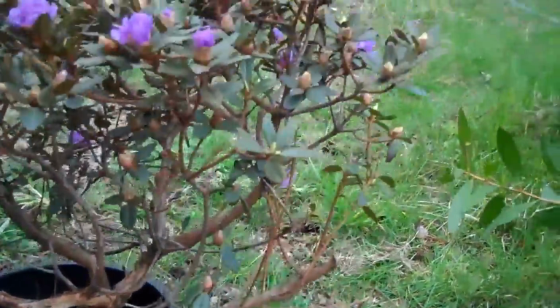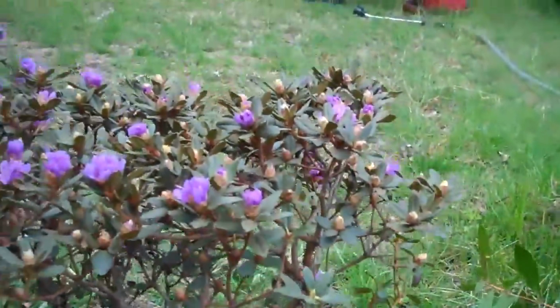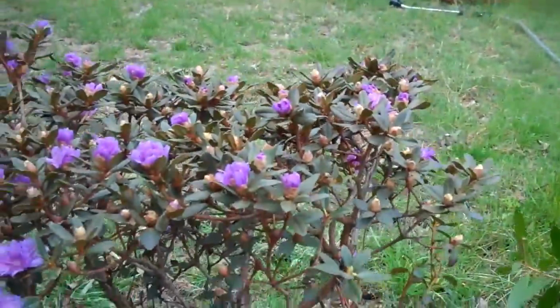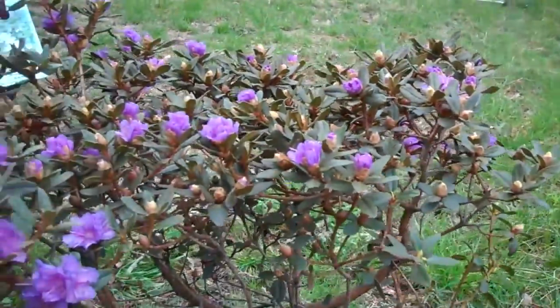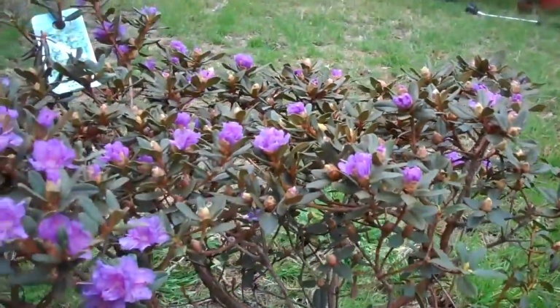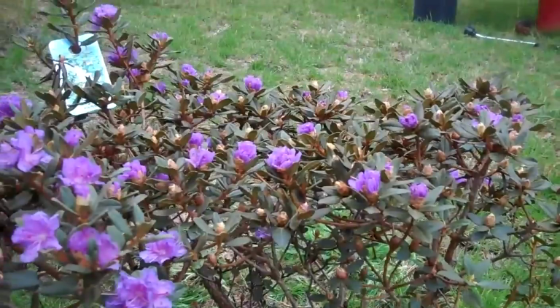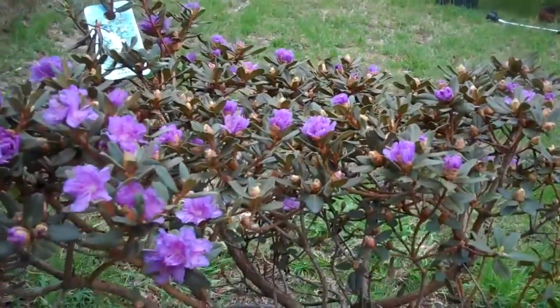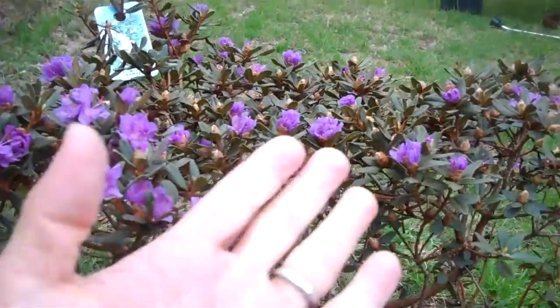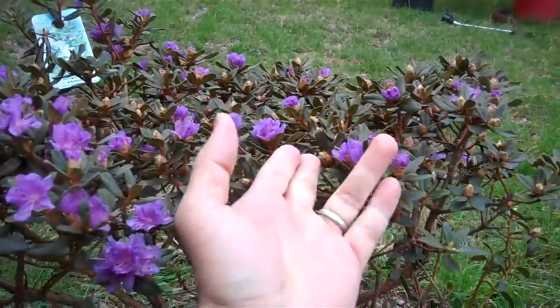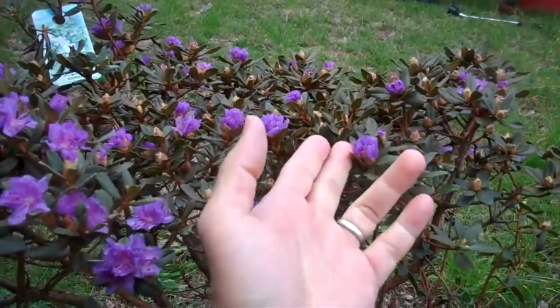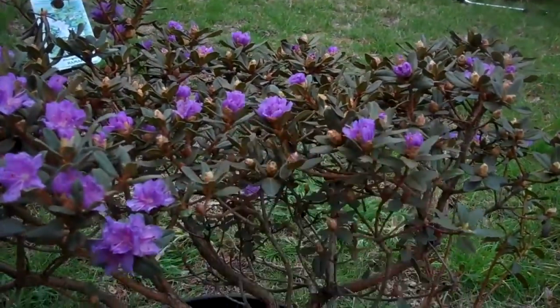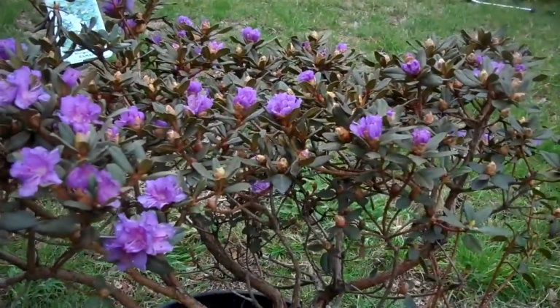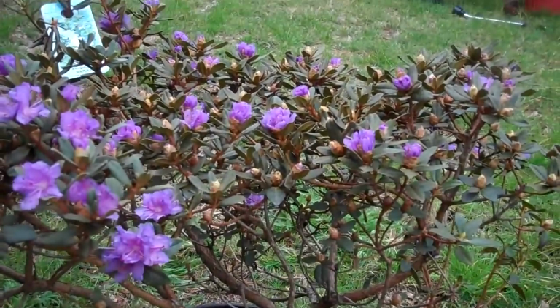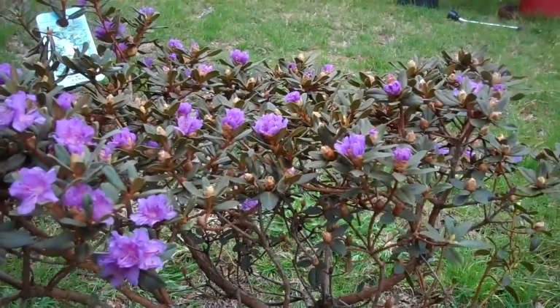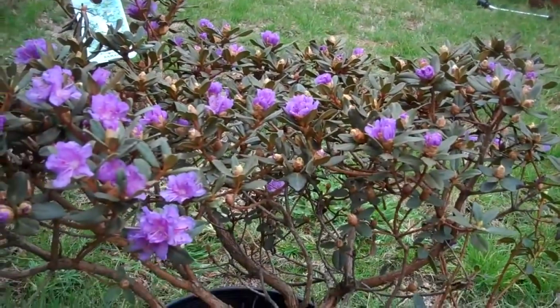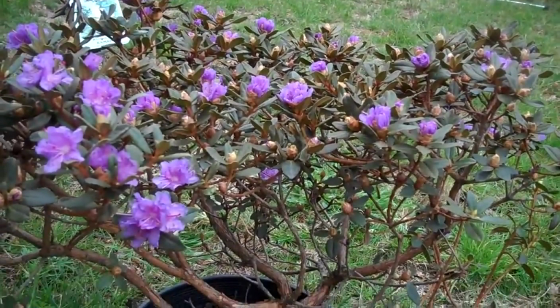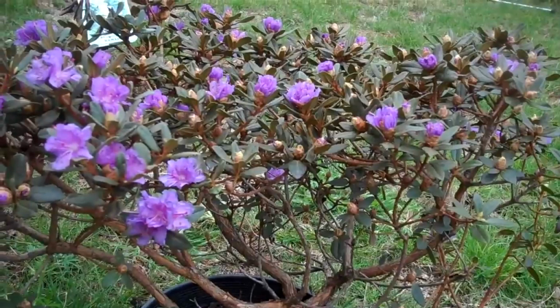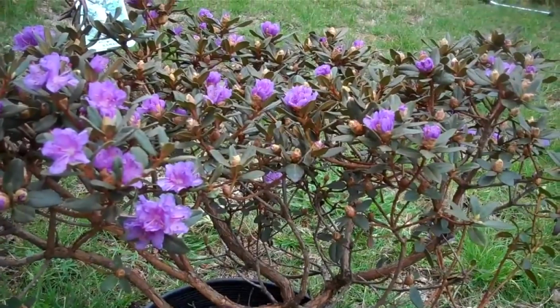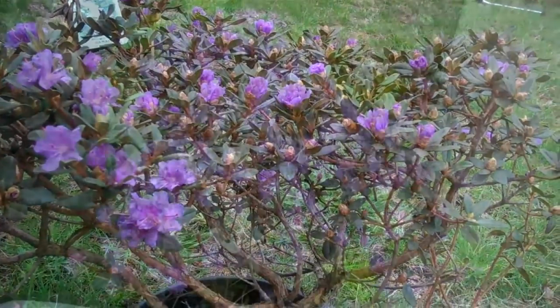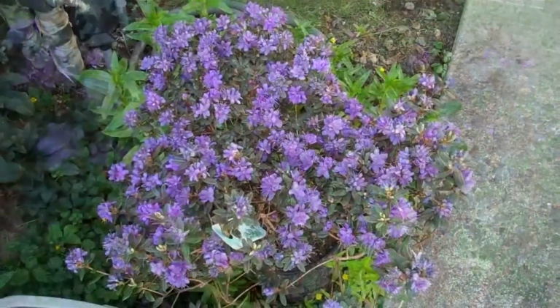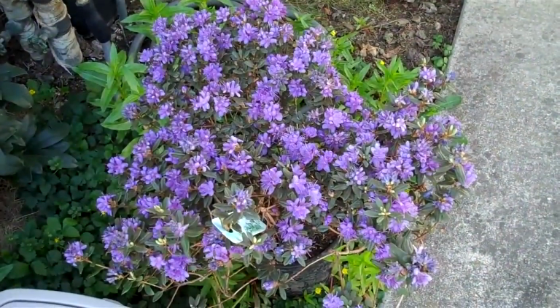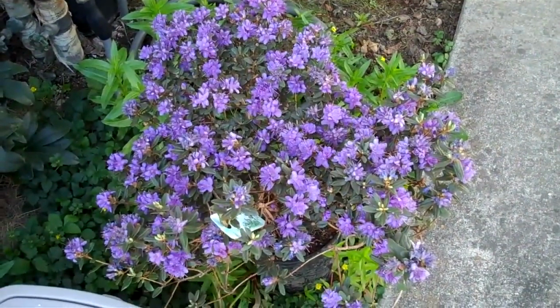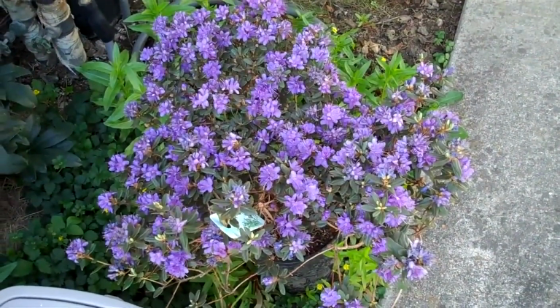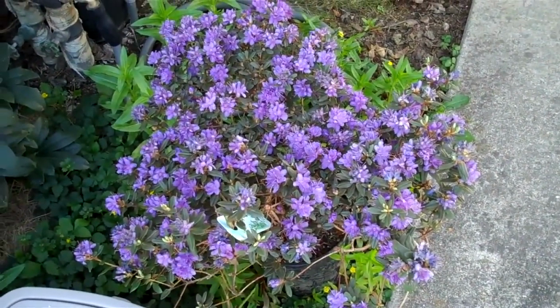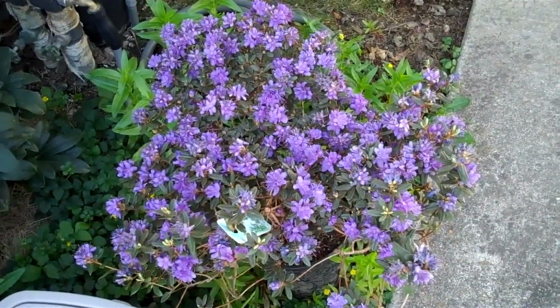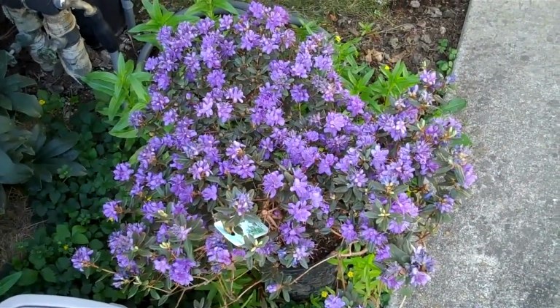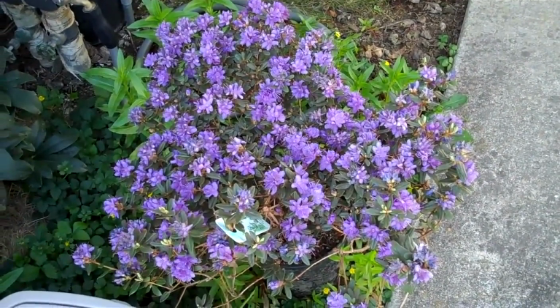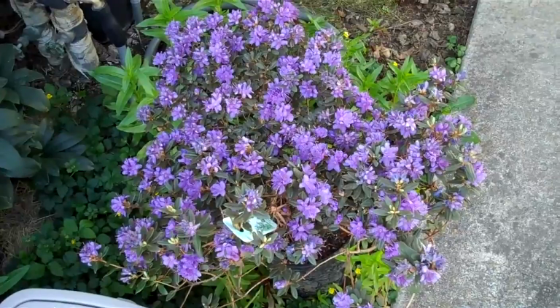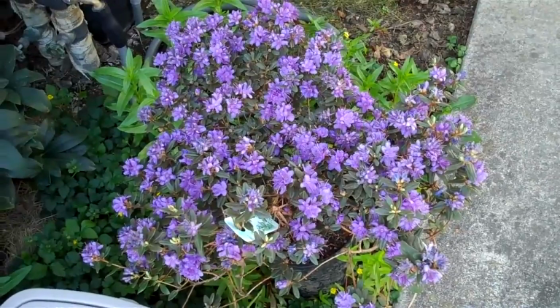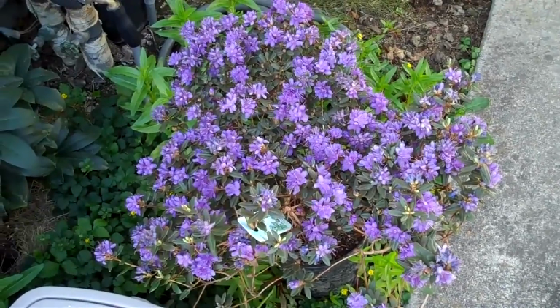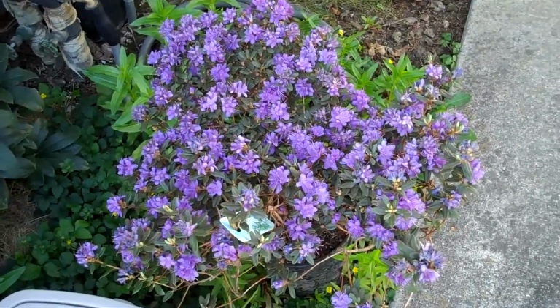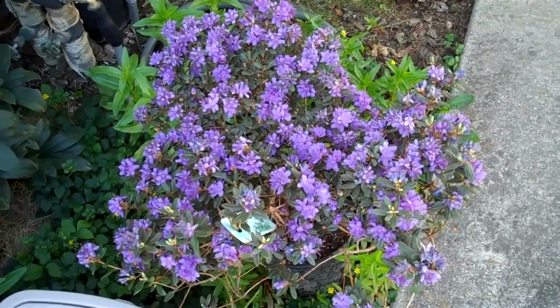I'll enjoy the flowers now and wait until they finish blooming before starting to work on them. That will be the best time. Still flowering strong here in mid-April. Beautiful.